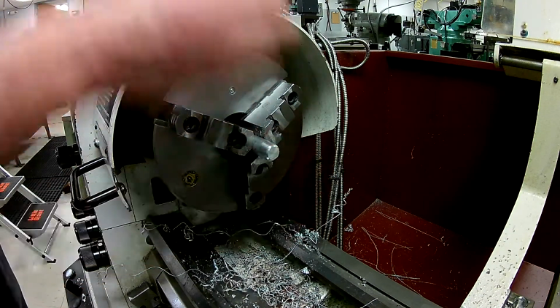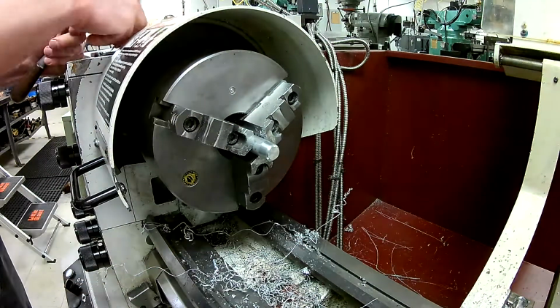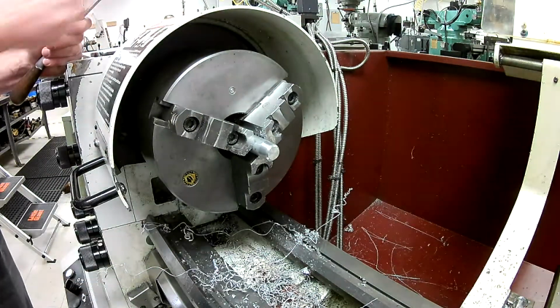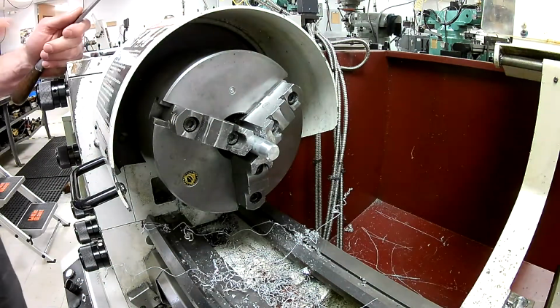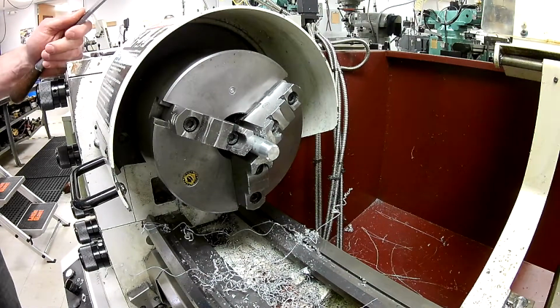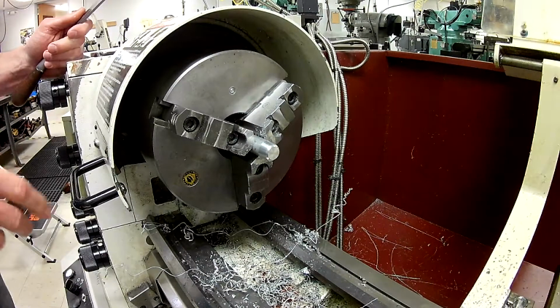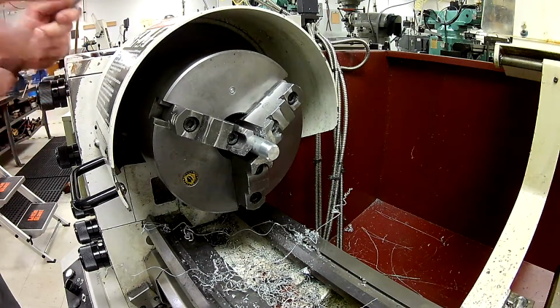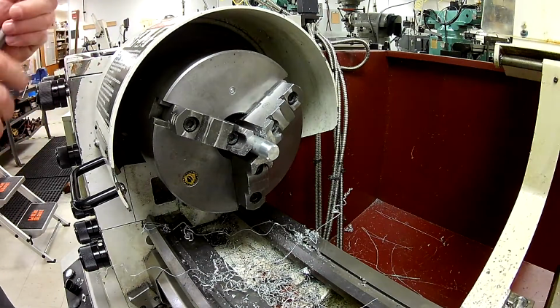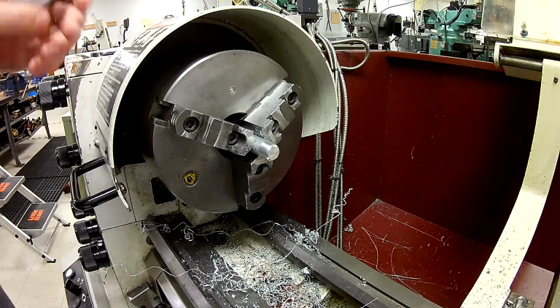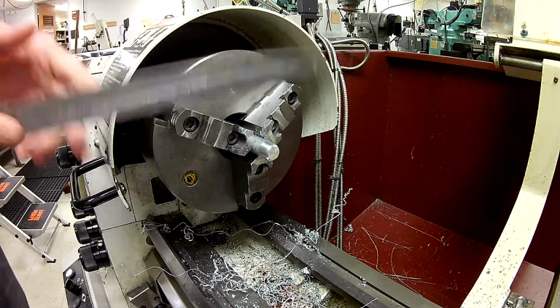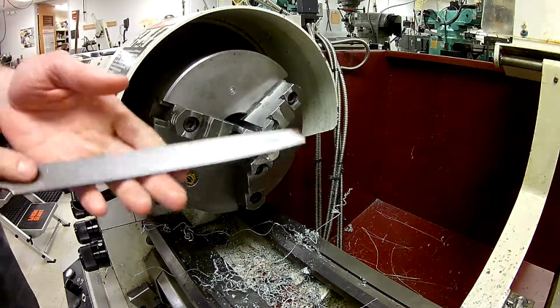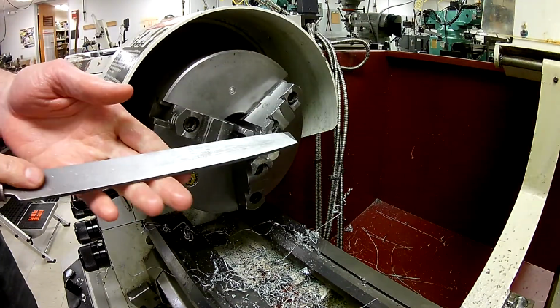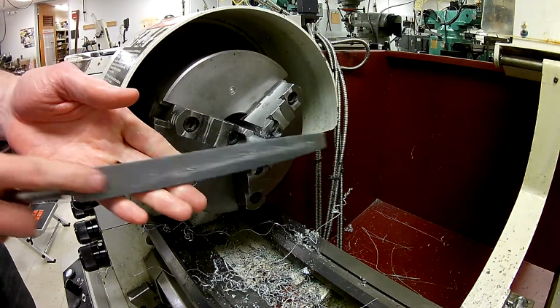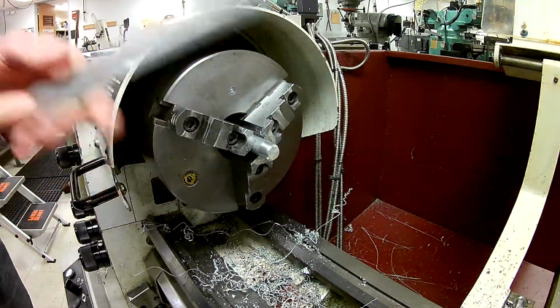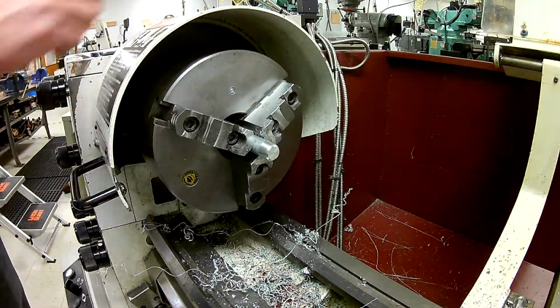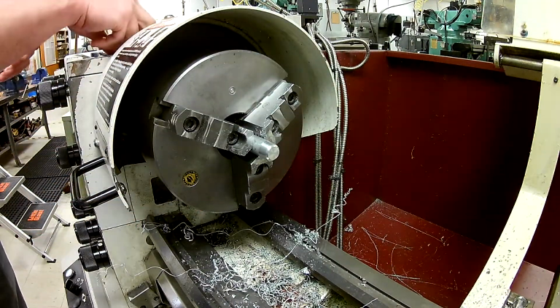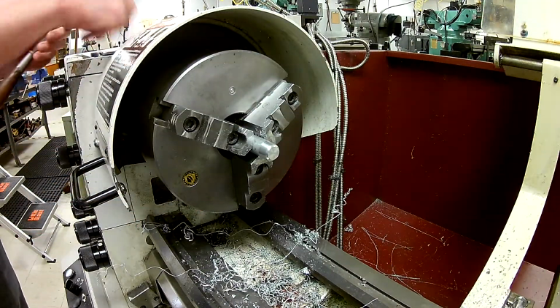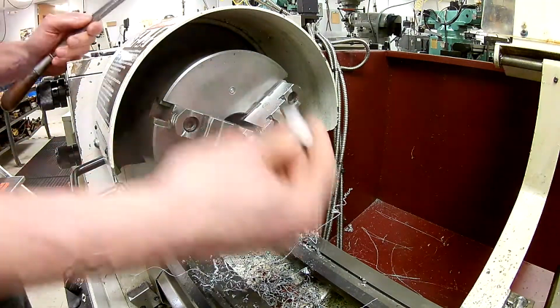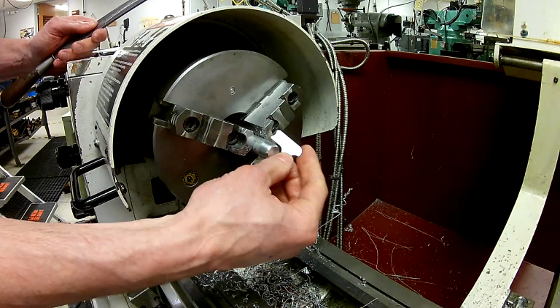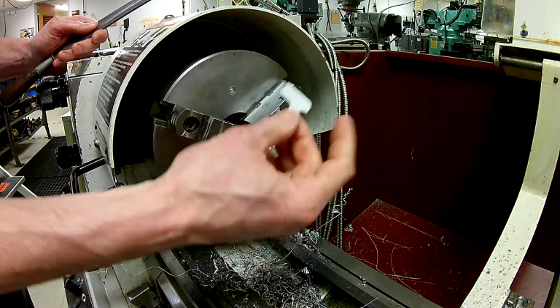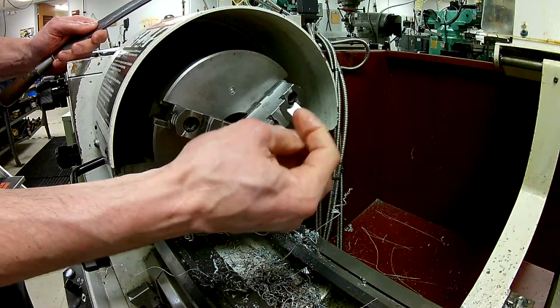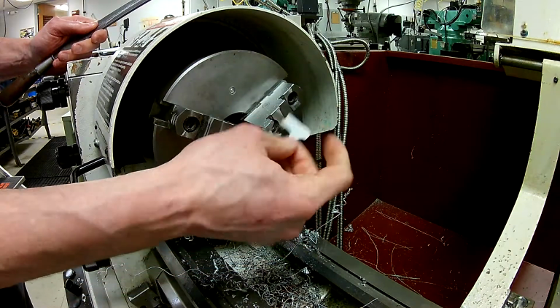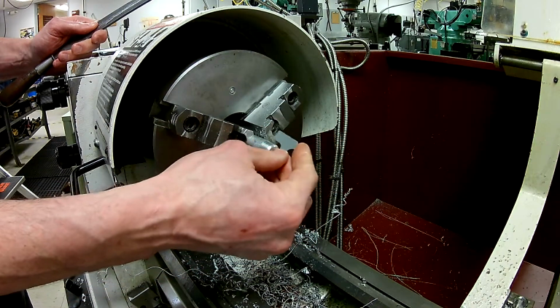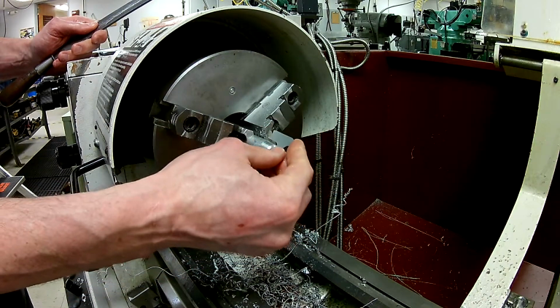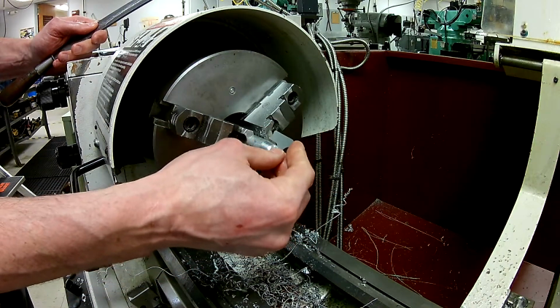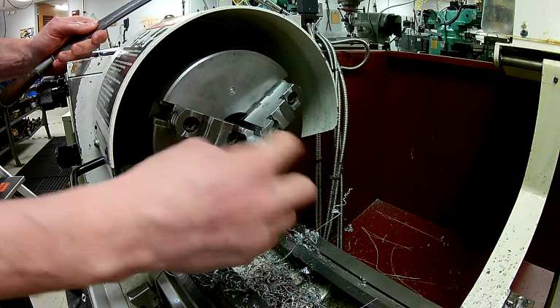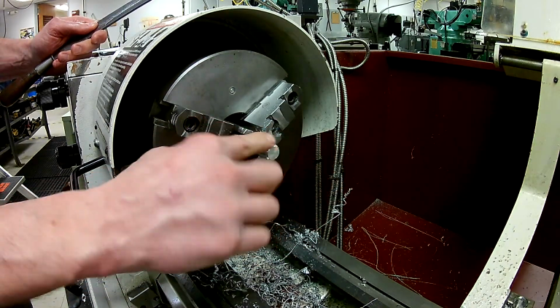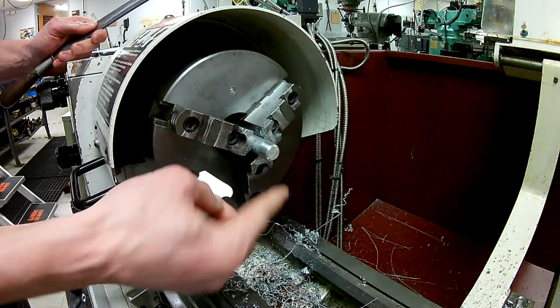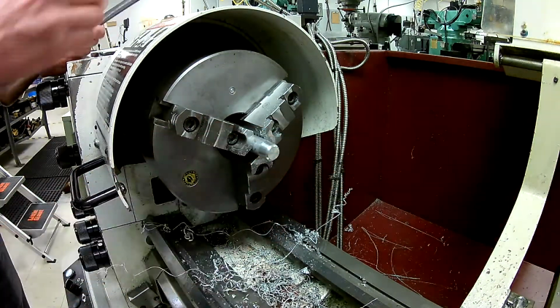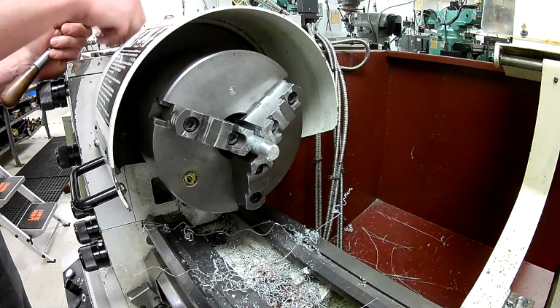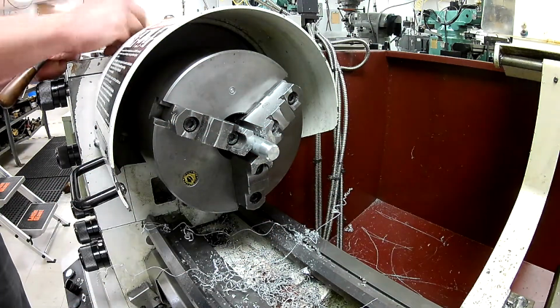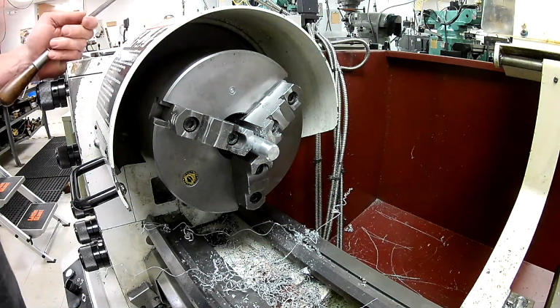That's basically the gist. We just continue in that manner, massaging it until this gauge here matches appropriately on that radius, just like the drawing shows.